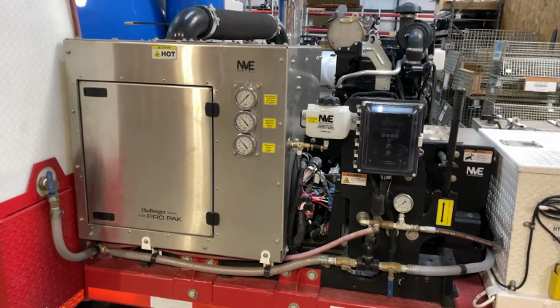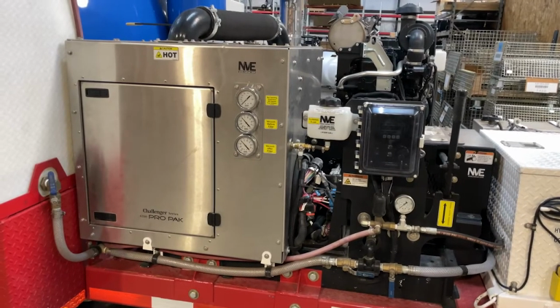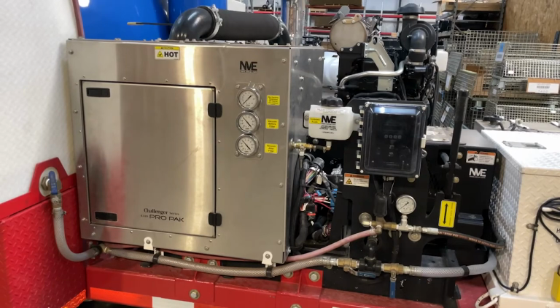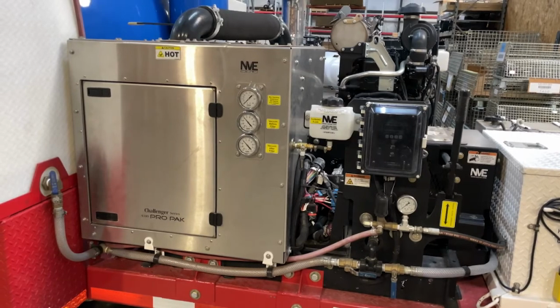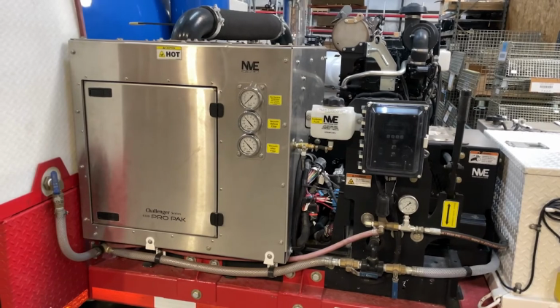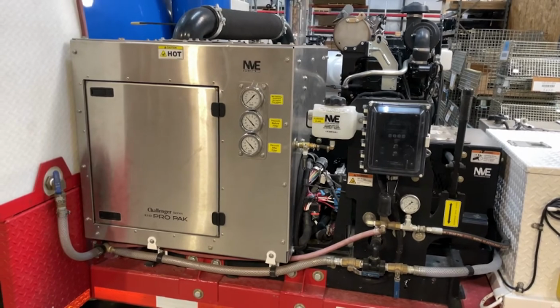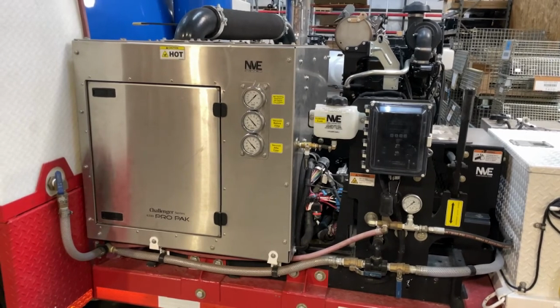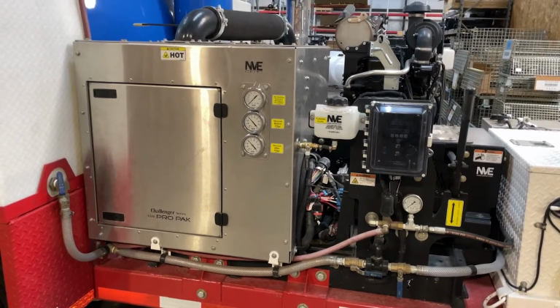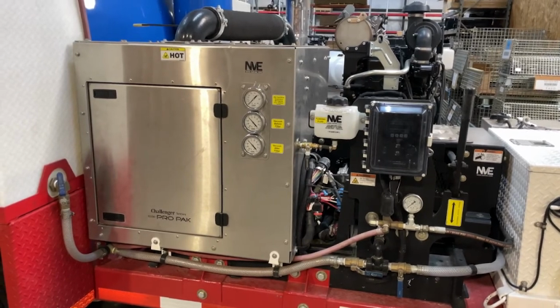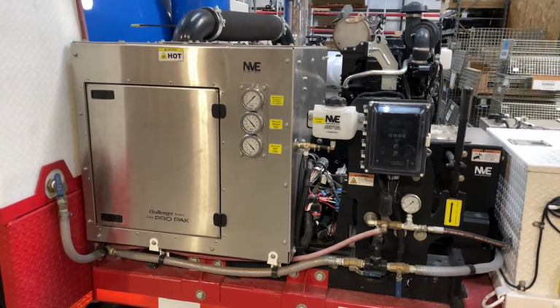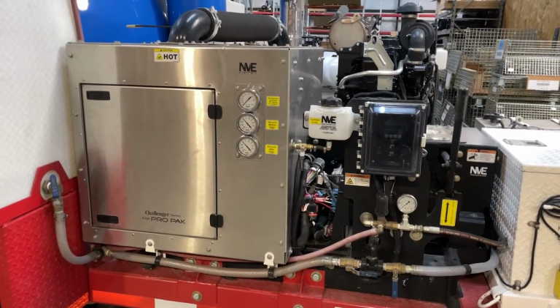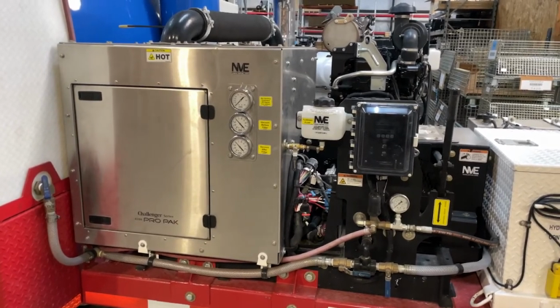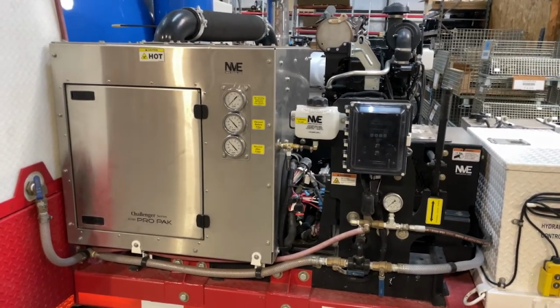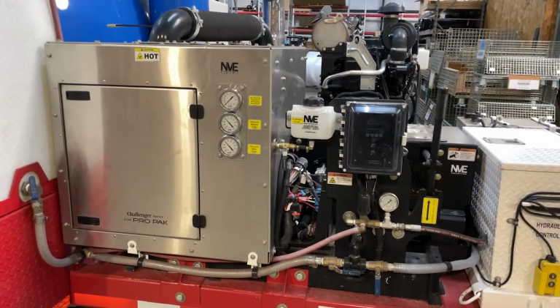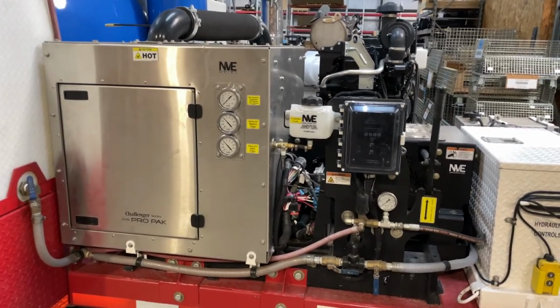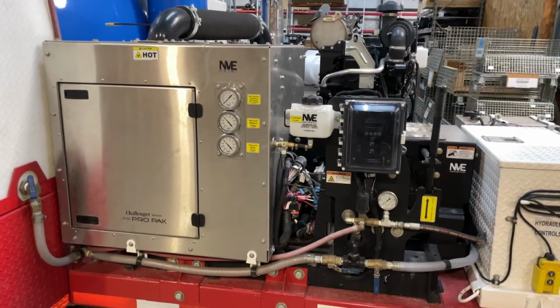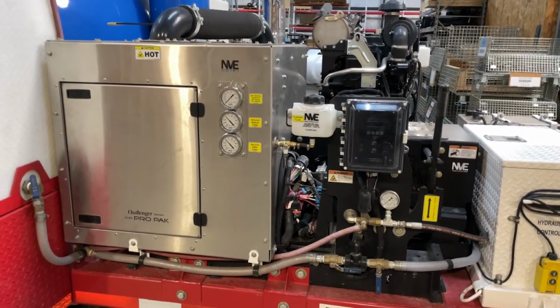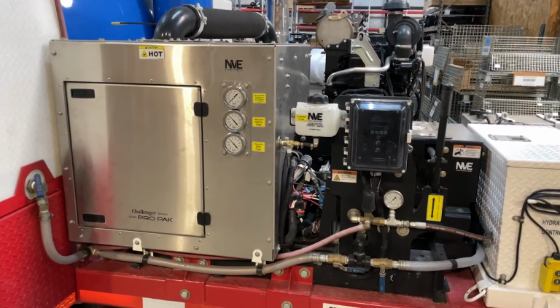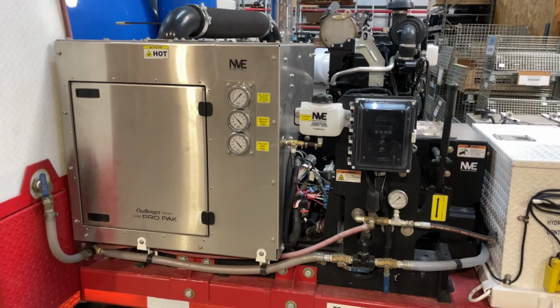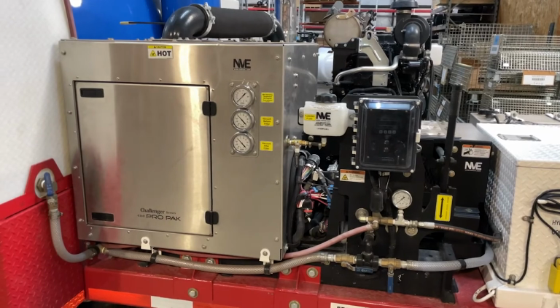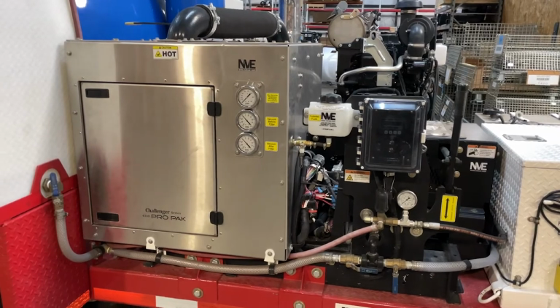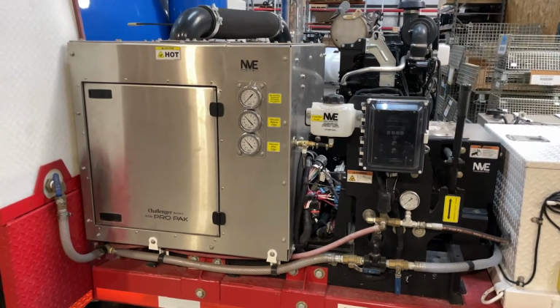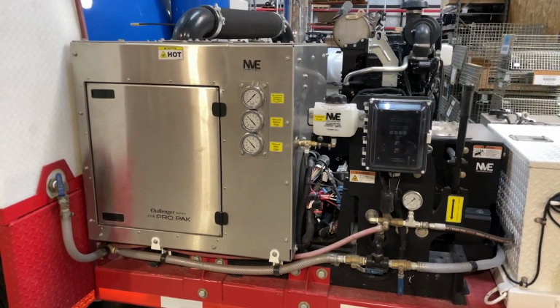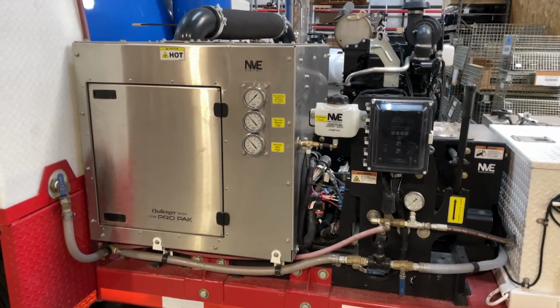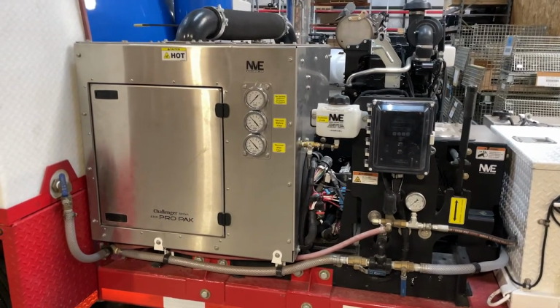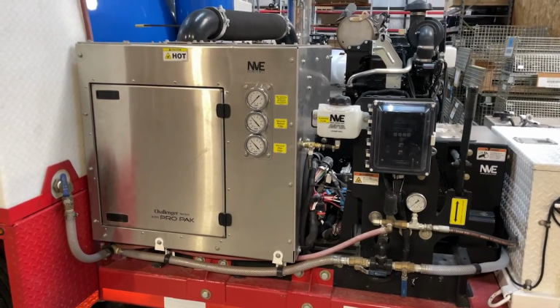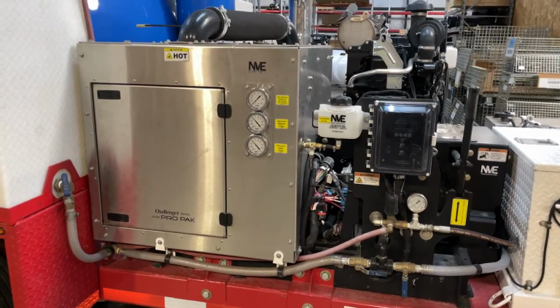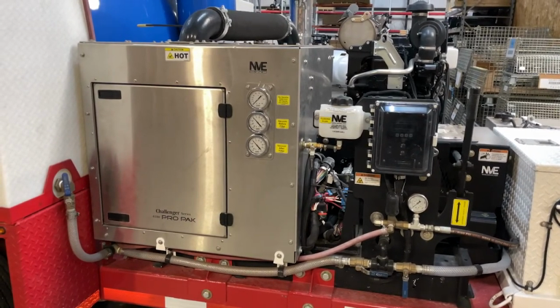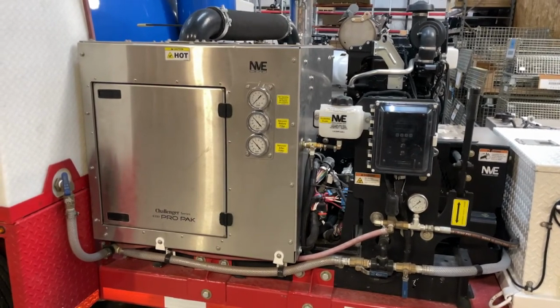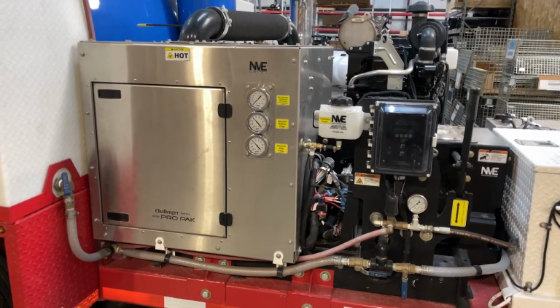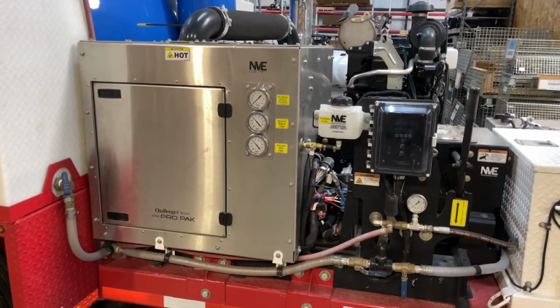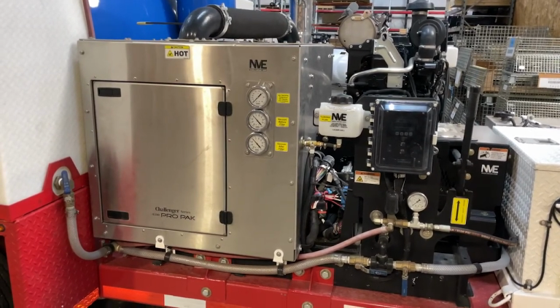Hello everyone, it's Jason with National Vacuum Equipment and I'm here looking at a 4310 diesel engine drive. Today I want to show you how to check the oil level on the front and rear sump of the blower.